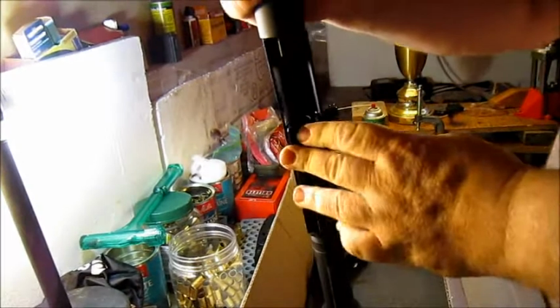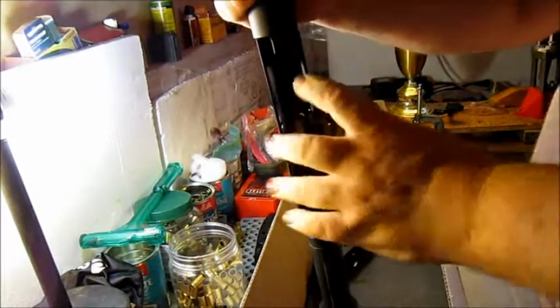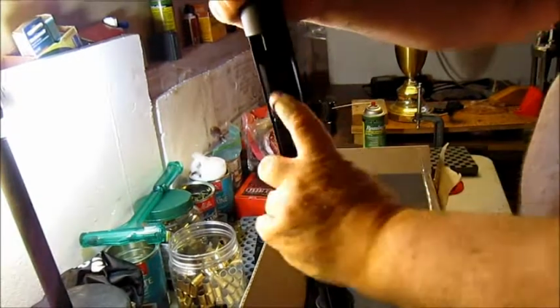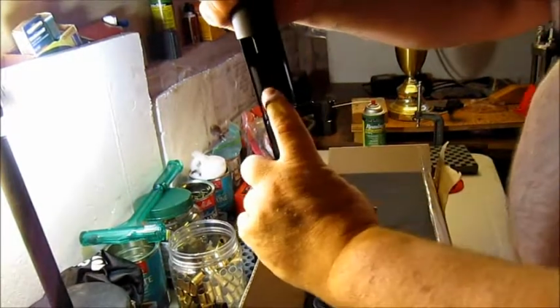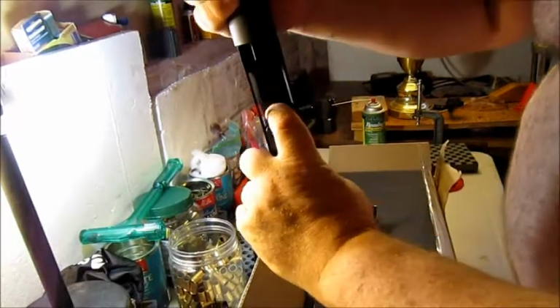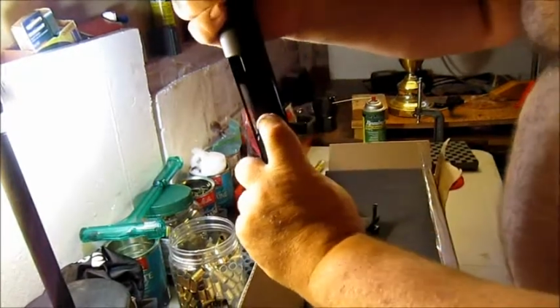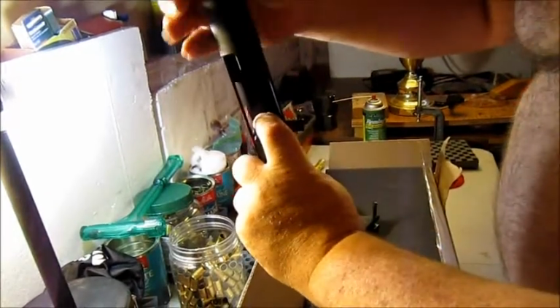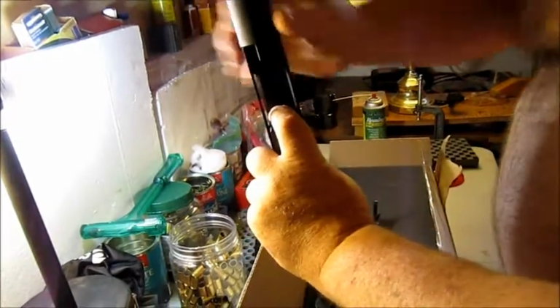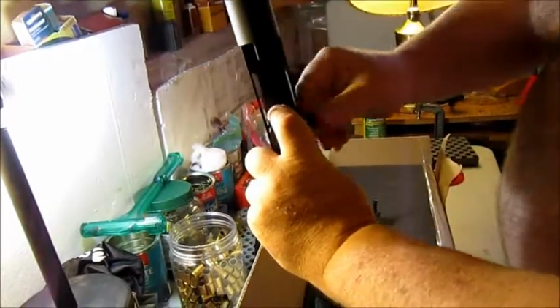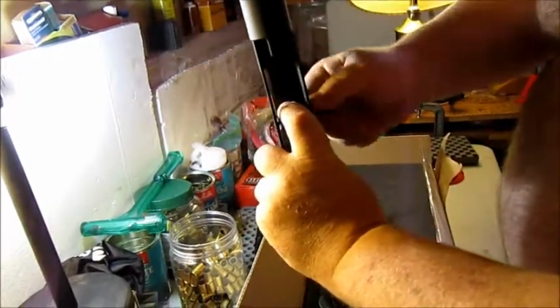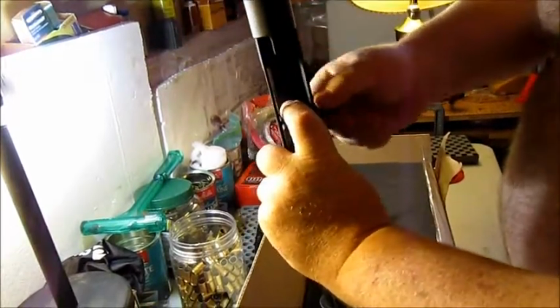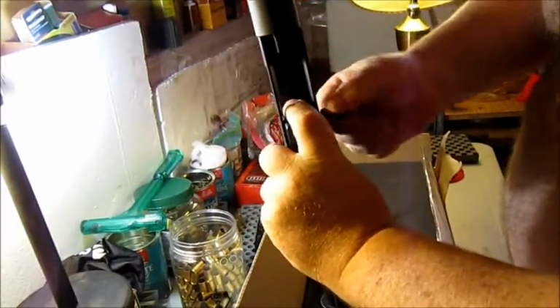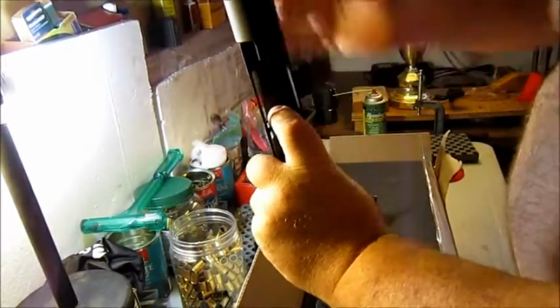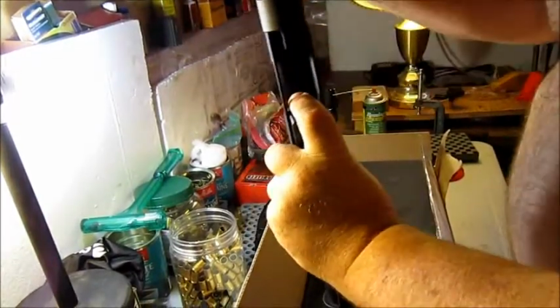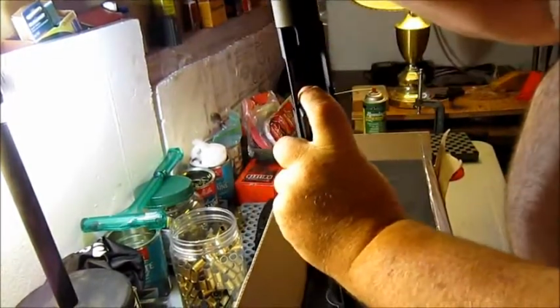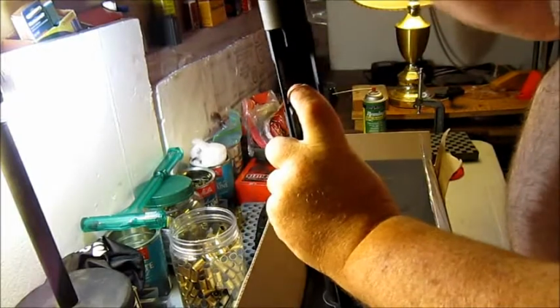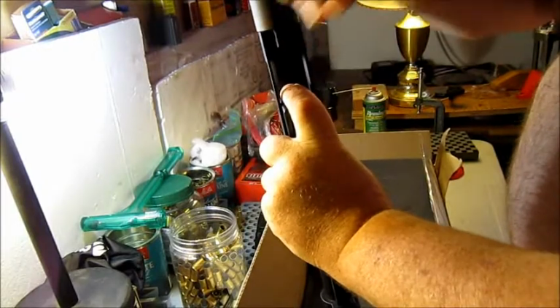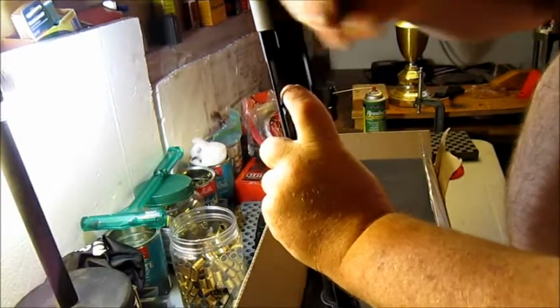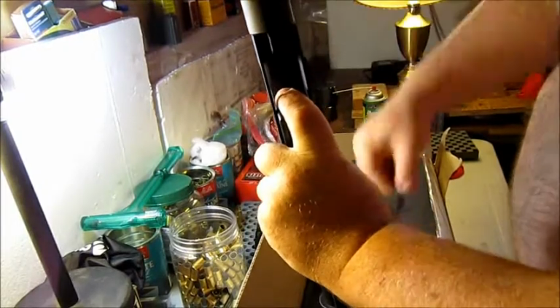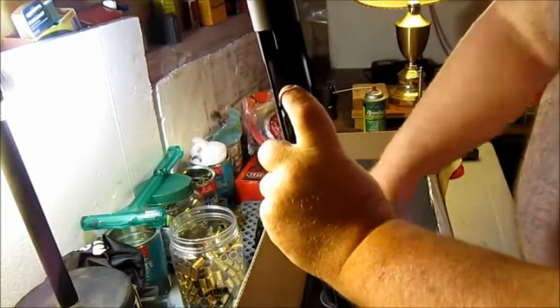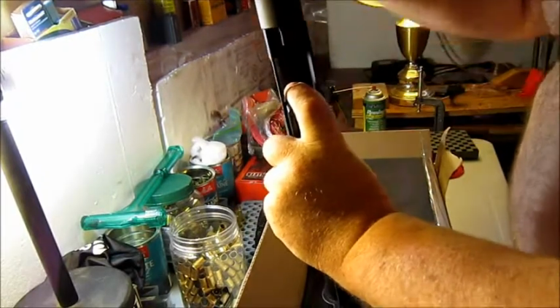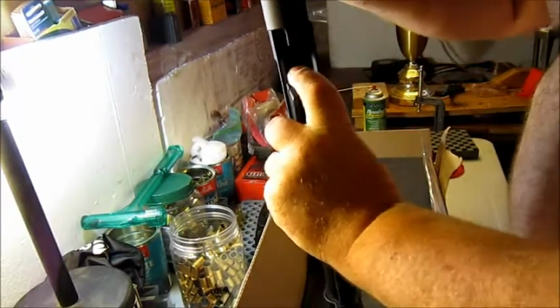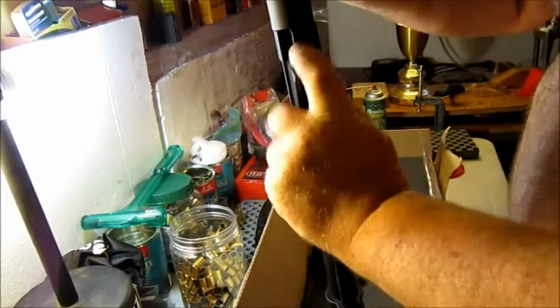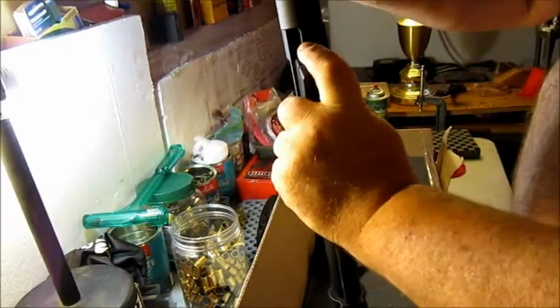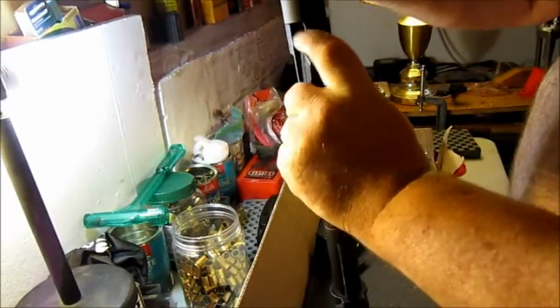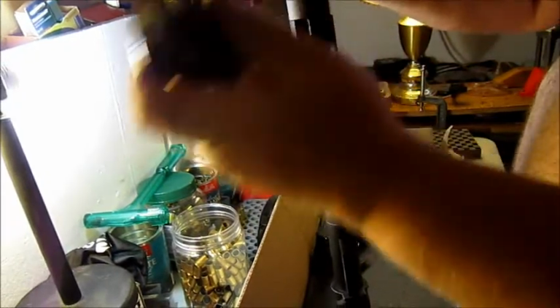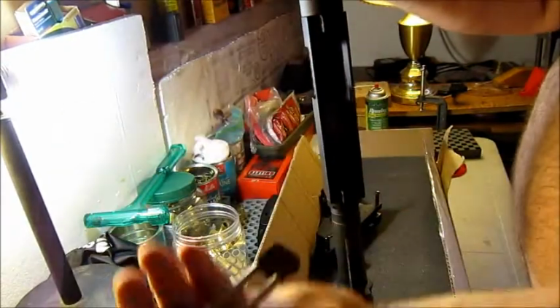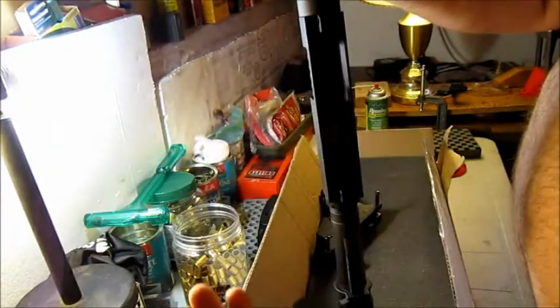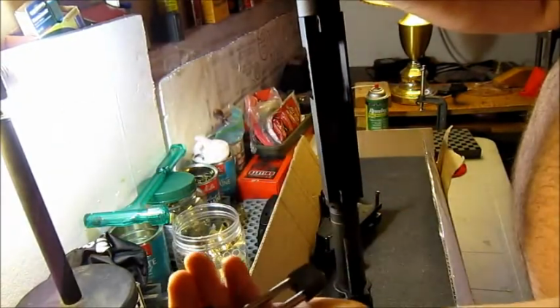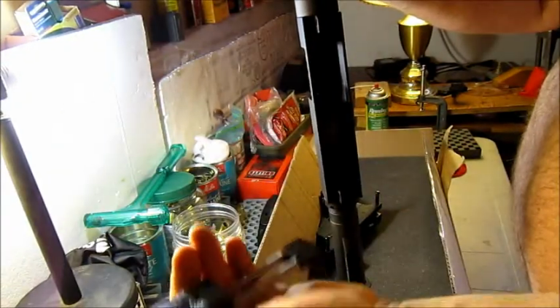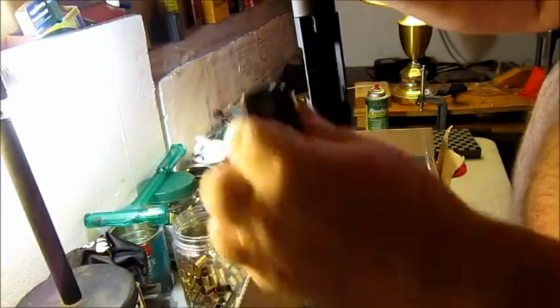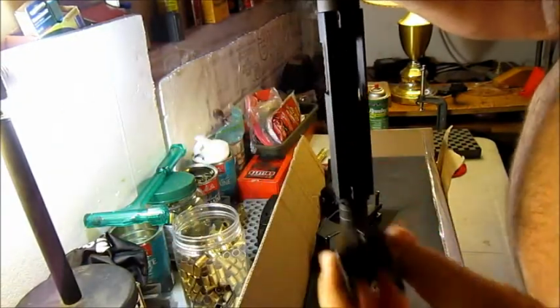To remove that, you press down on the bolt, pull it out, then pull the bolt handle out. When your bolt comes out — there you go.